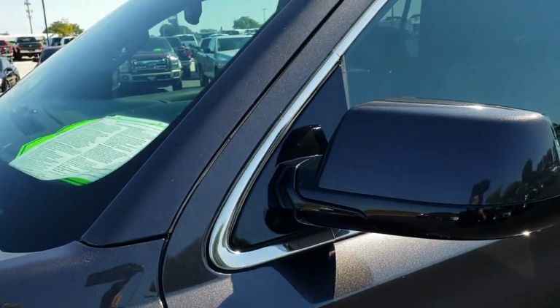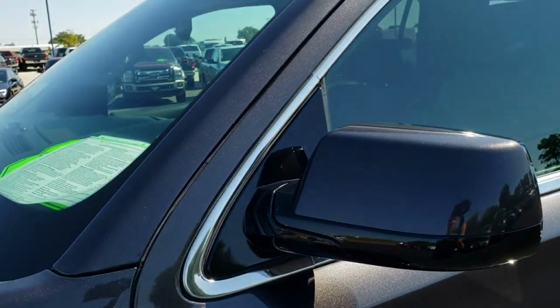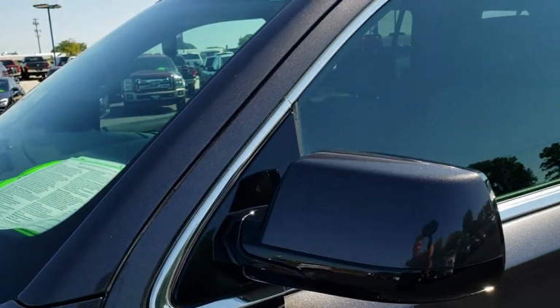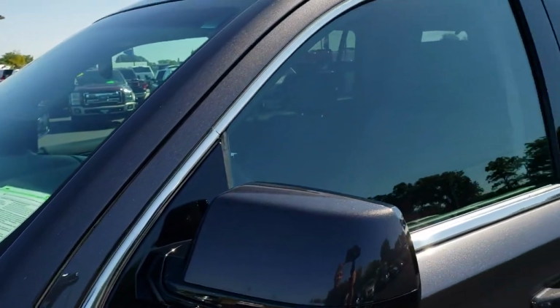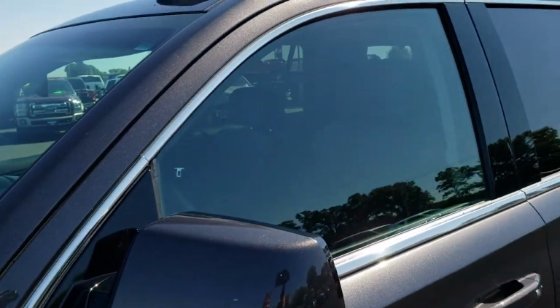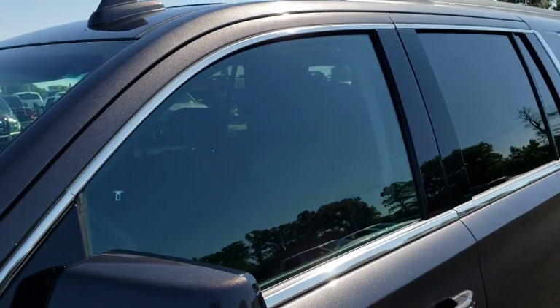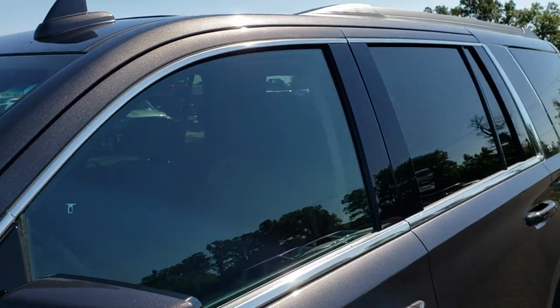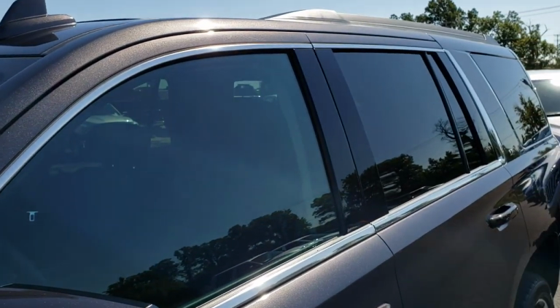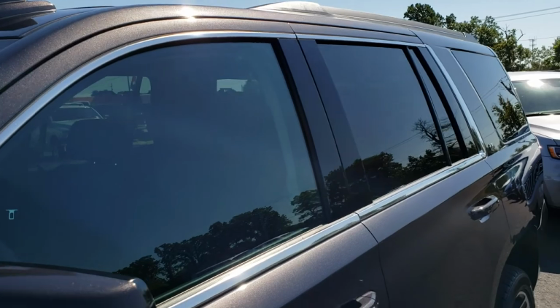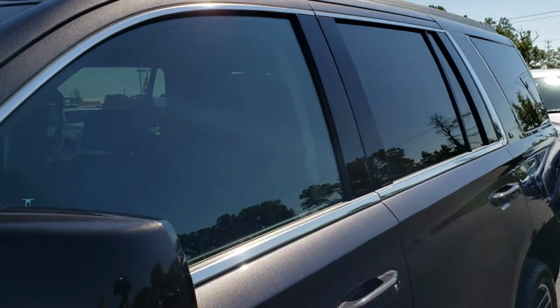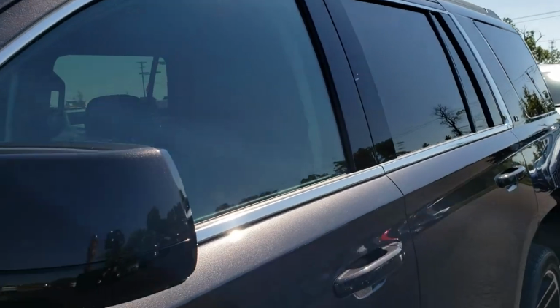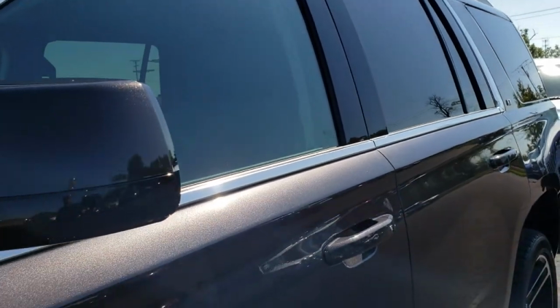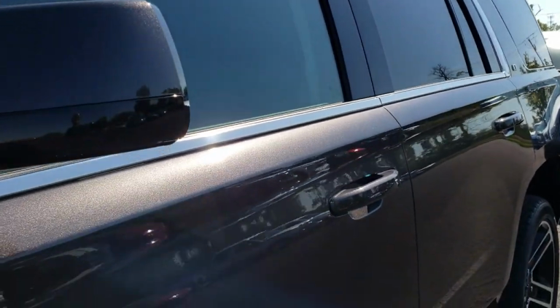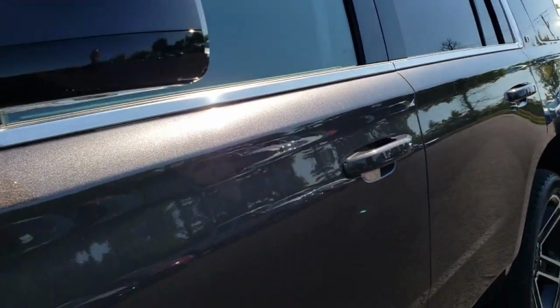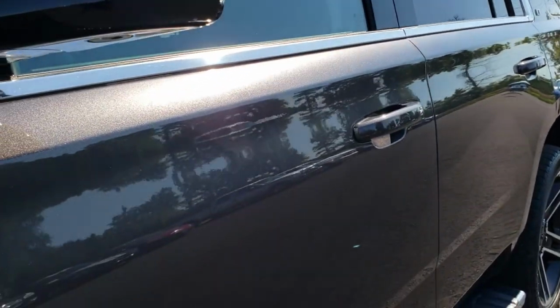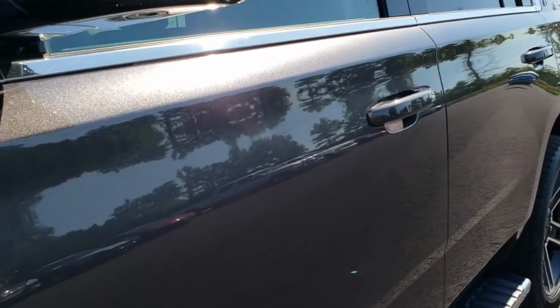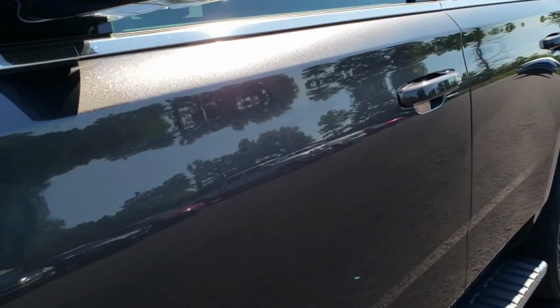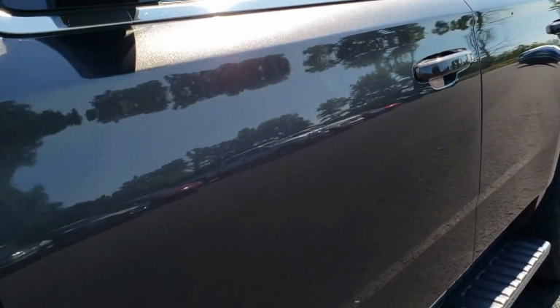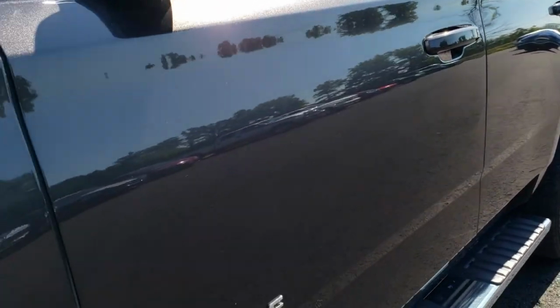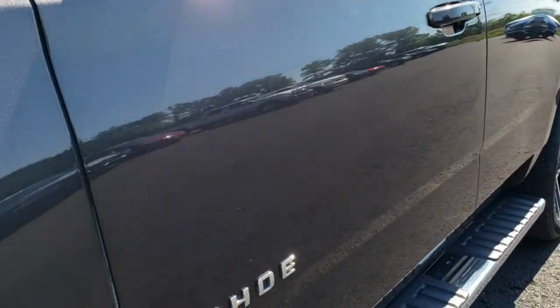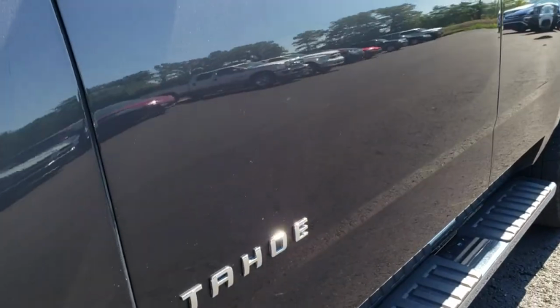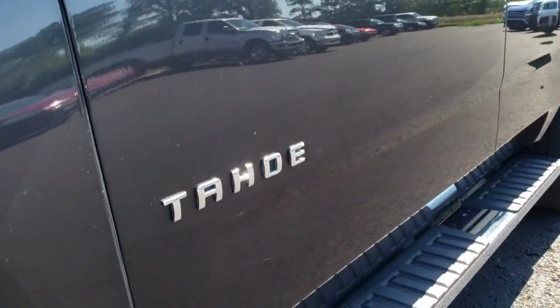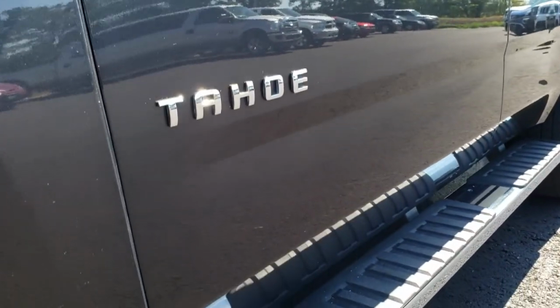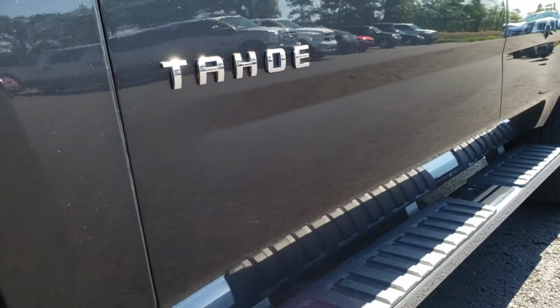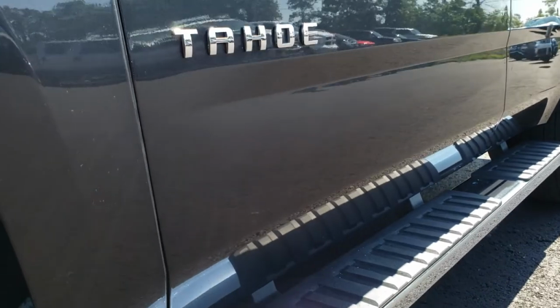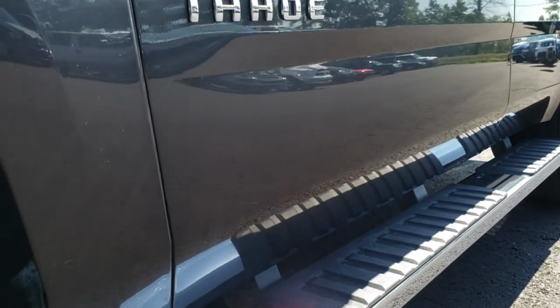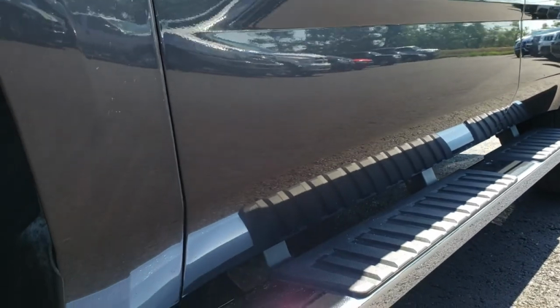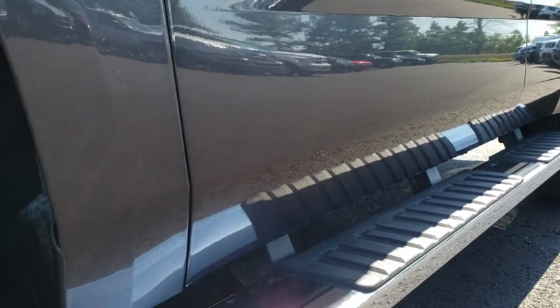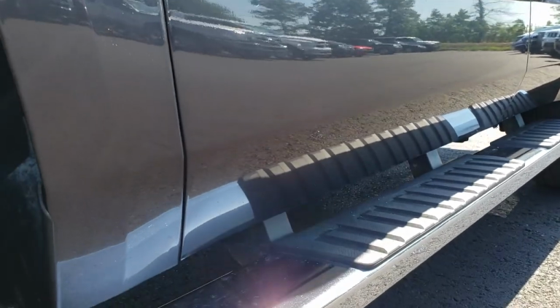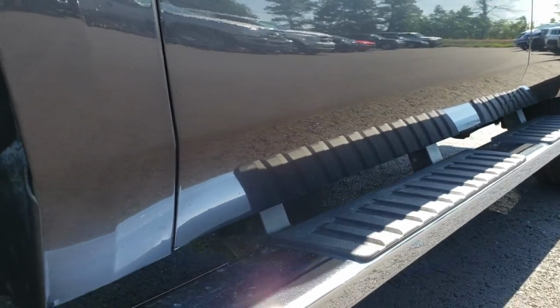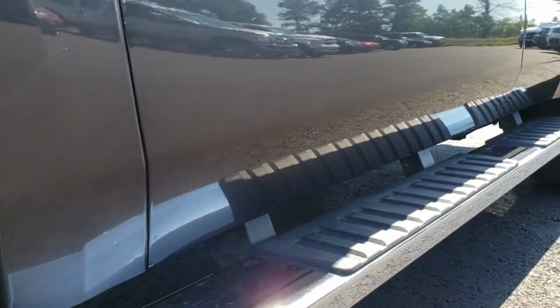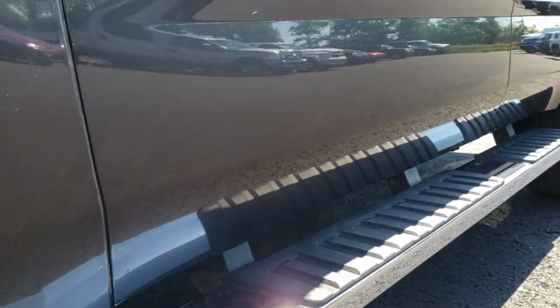We shoot all of our videos in 1080p, so if you have HD capabilities on your computer, tablet, or smartphone device, turn them on right now because it's like you are right here looking at the vehicle with me.